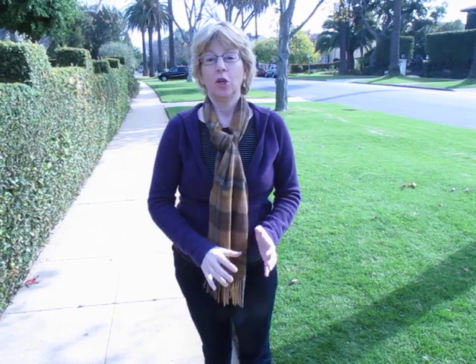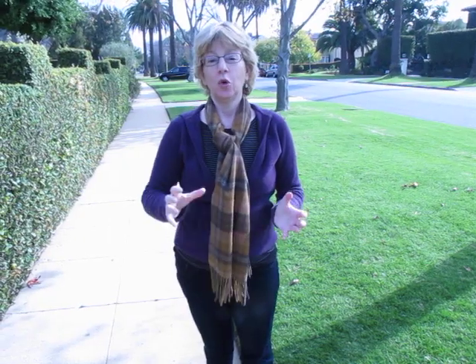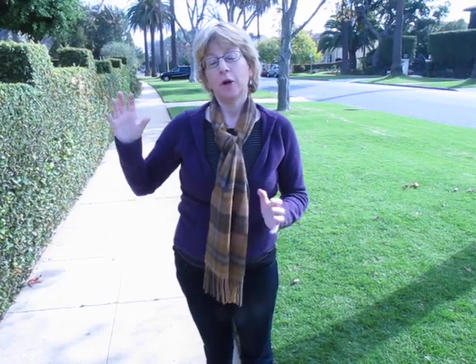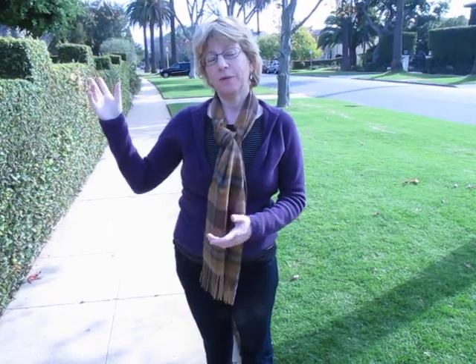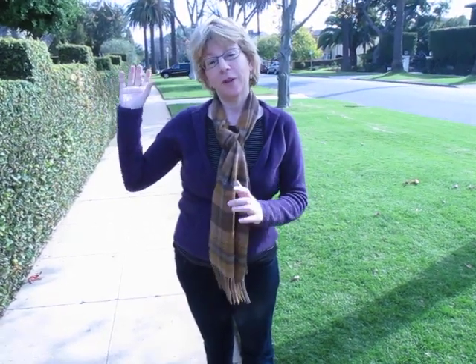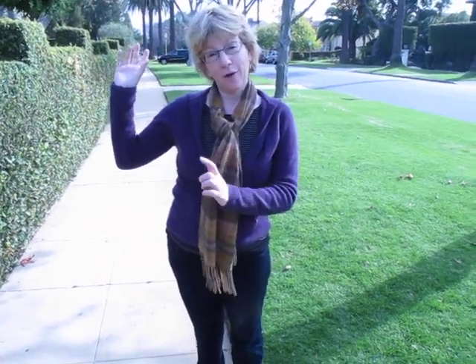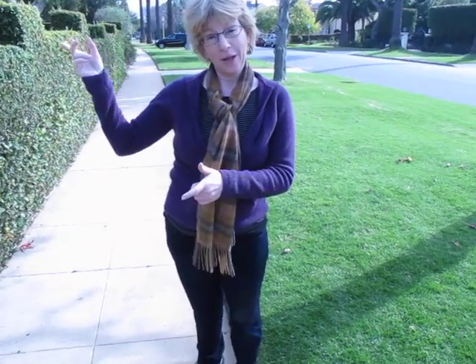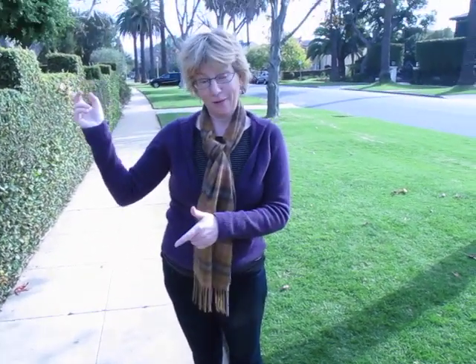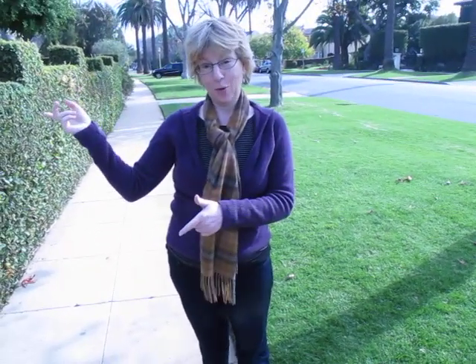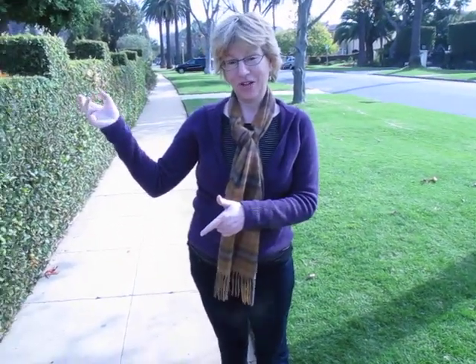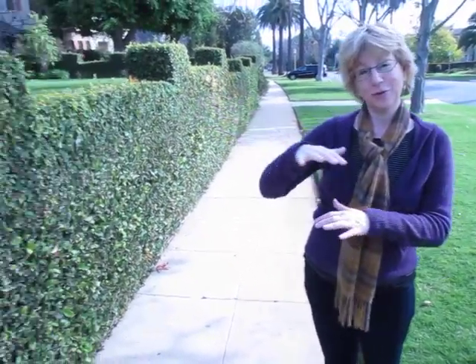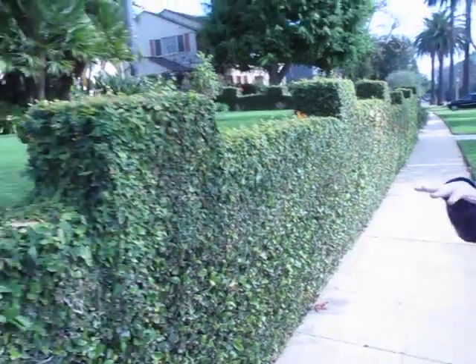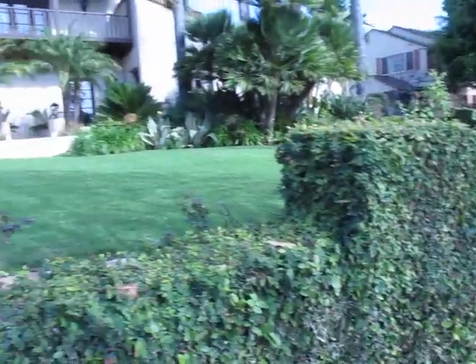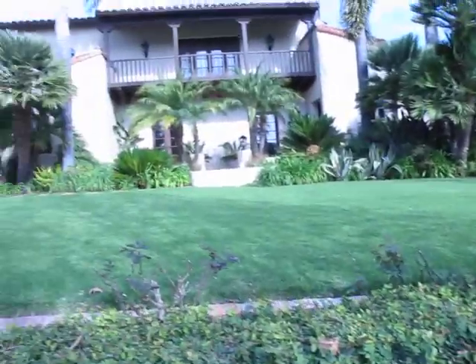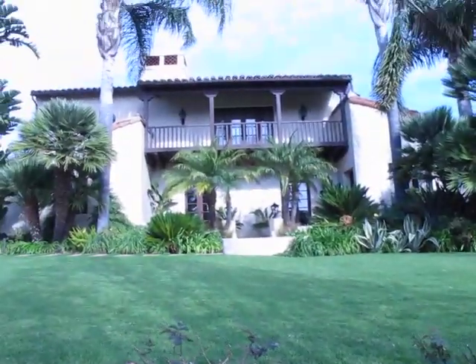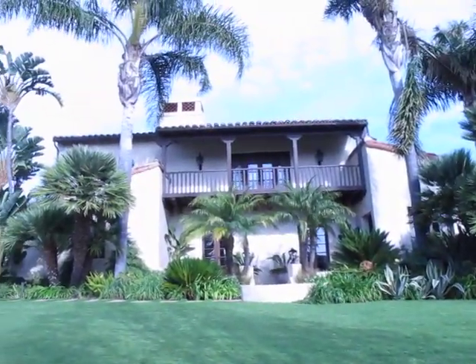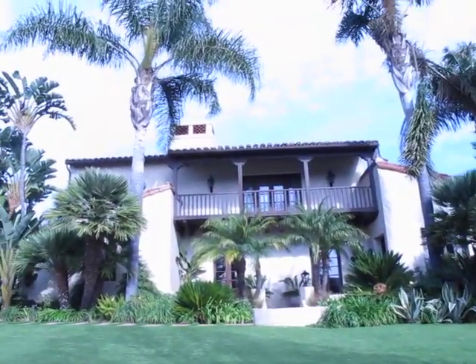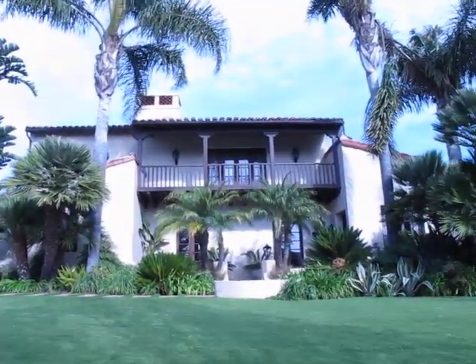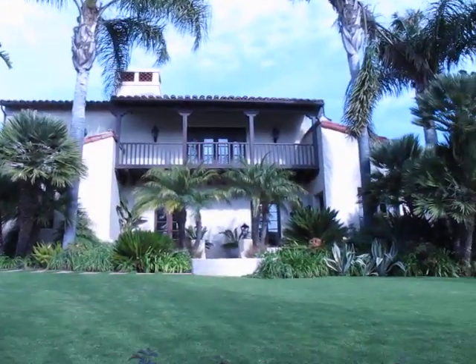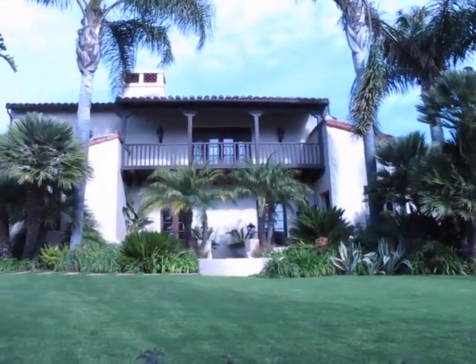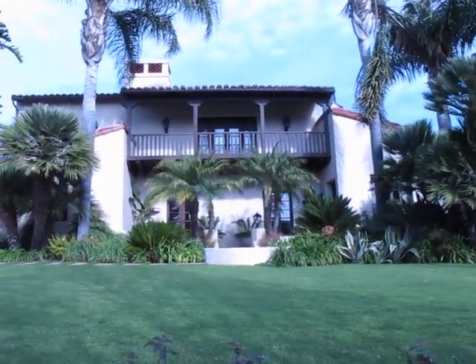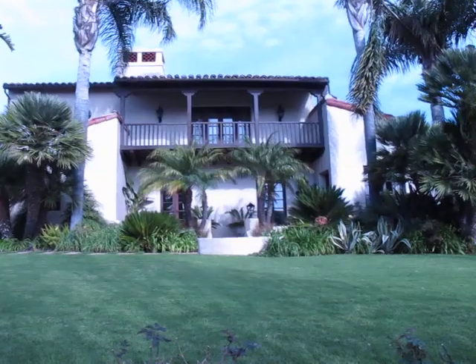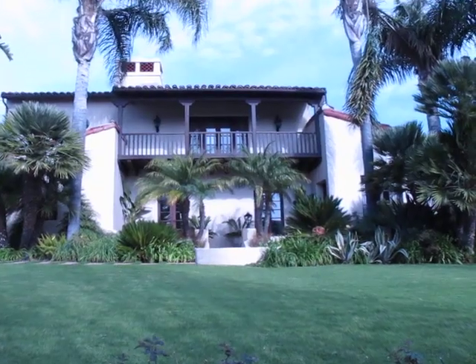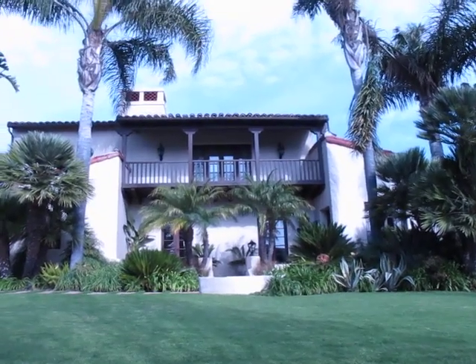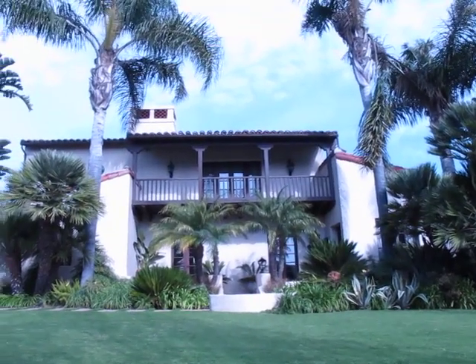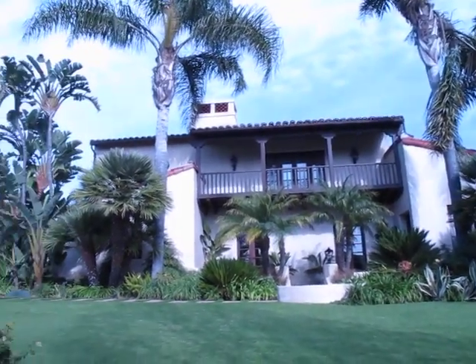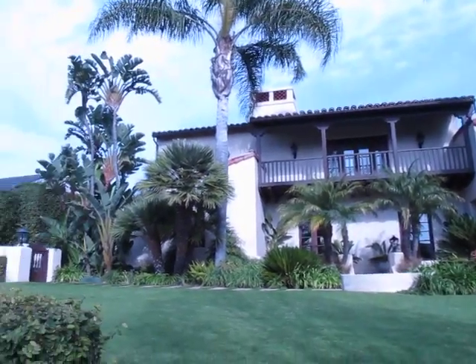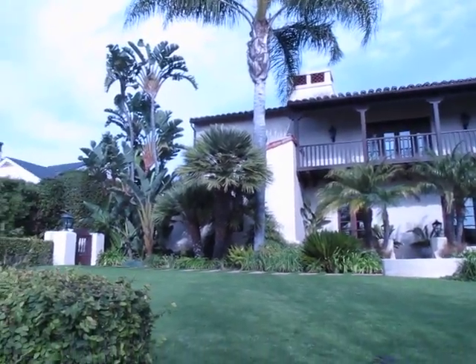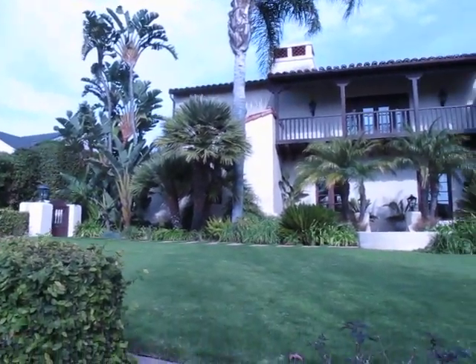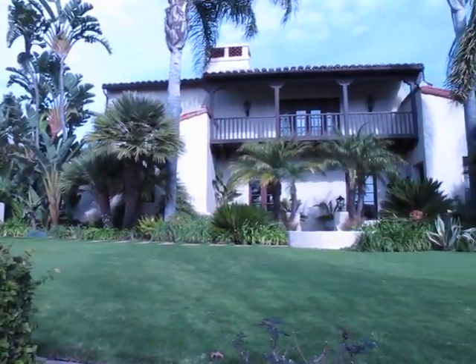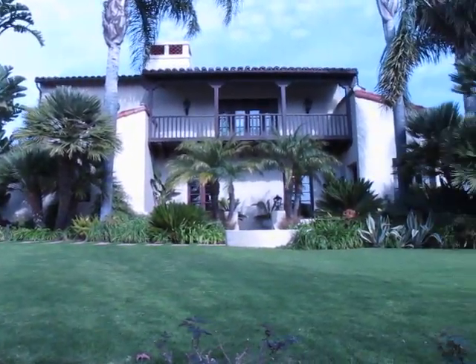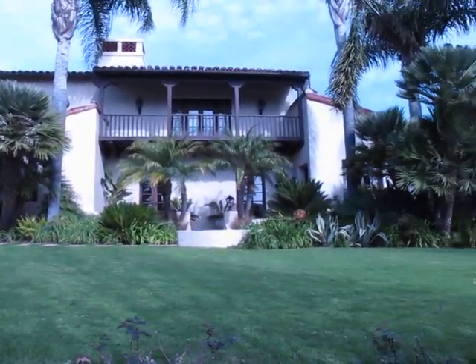All these homes seem to feature the front balcony and the front porch as useful outdoor living space. And here's one, and it's just beautiful. We're going to take a walk and see what else we find on this beautiful street in Brentwood, California.